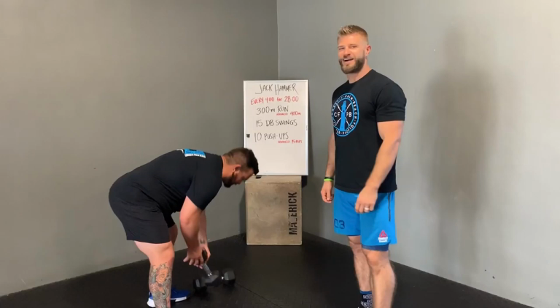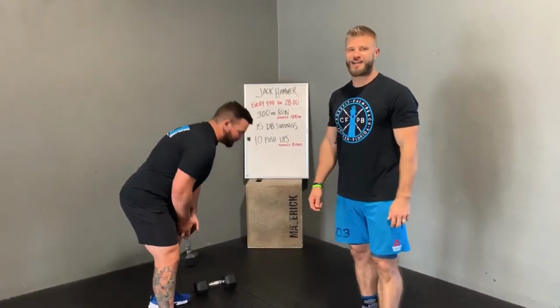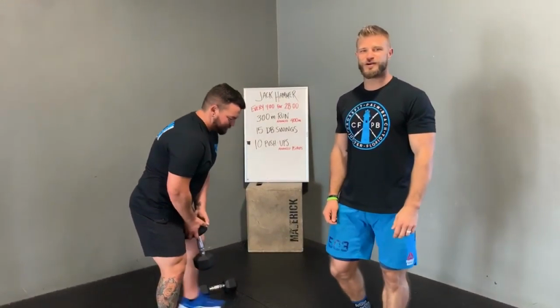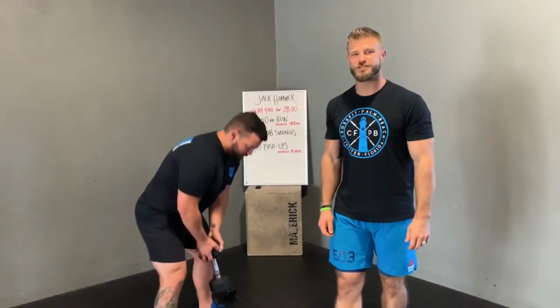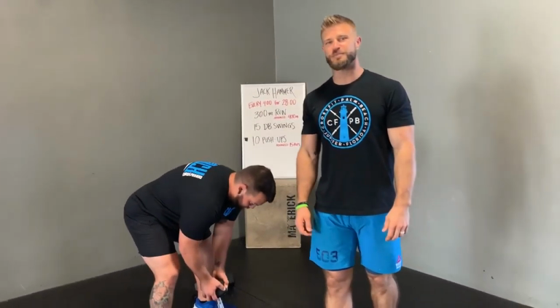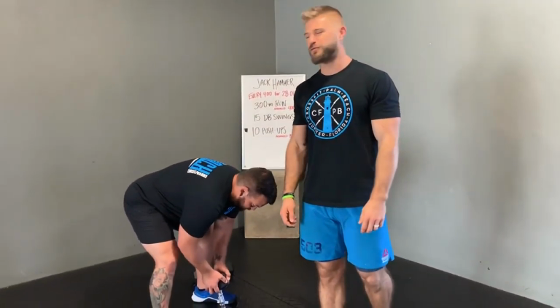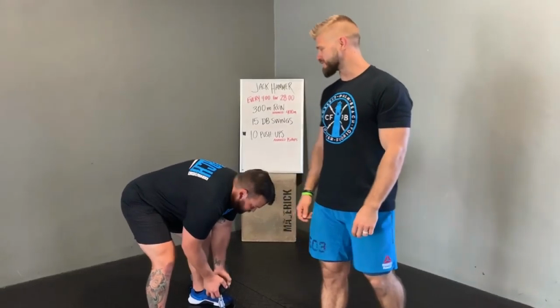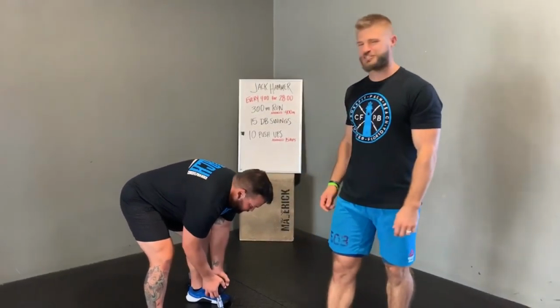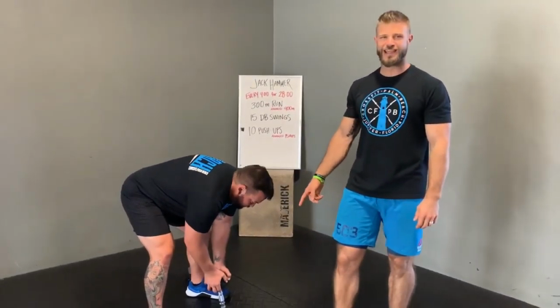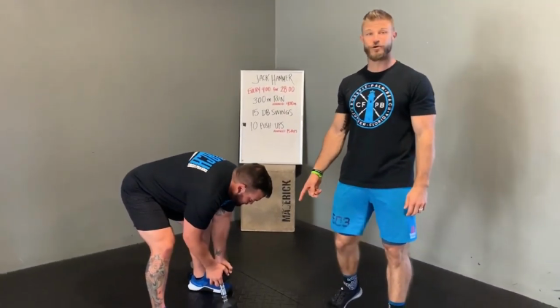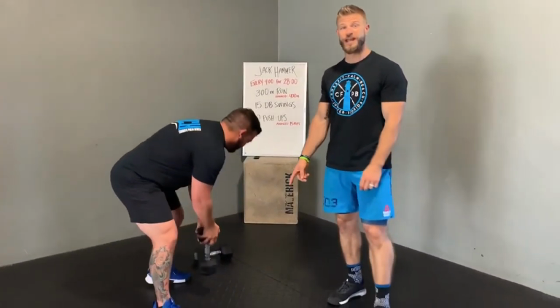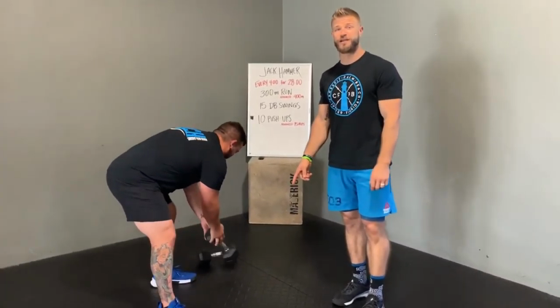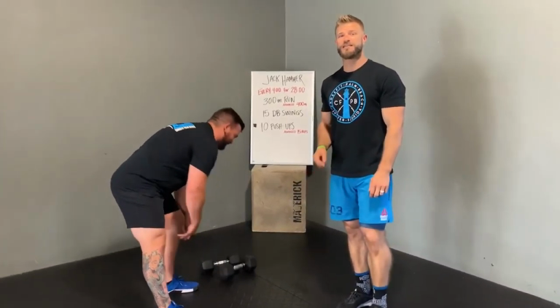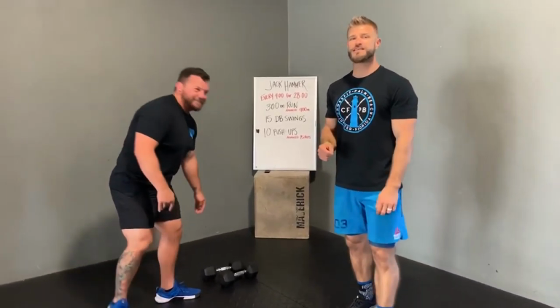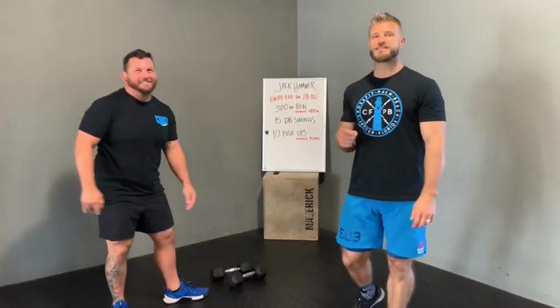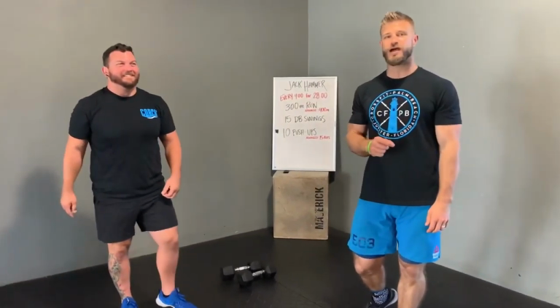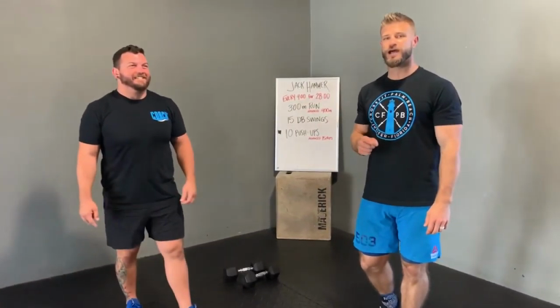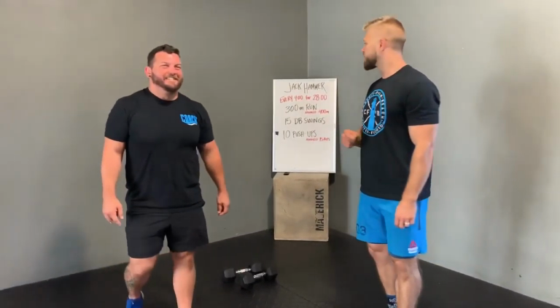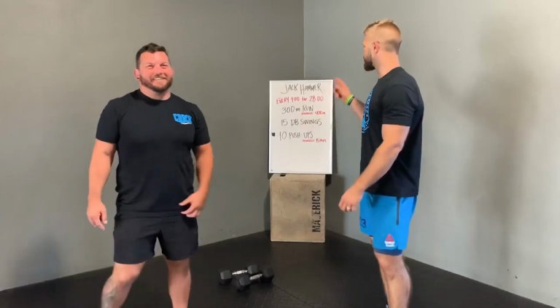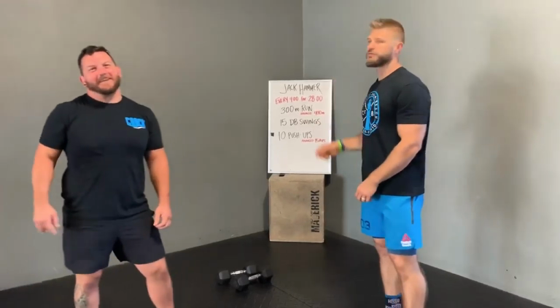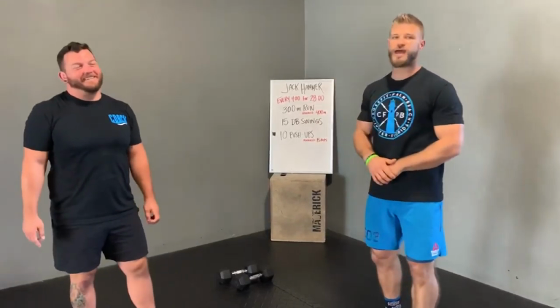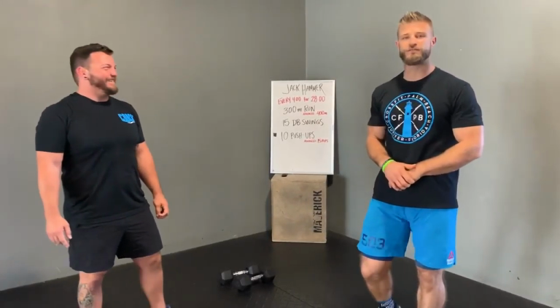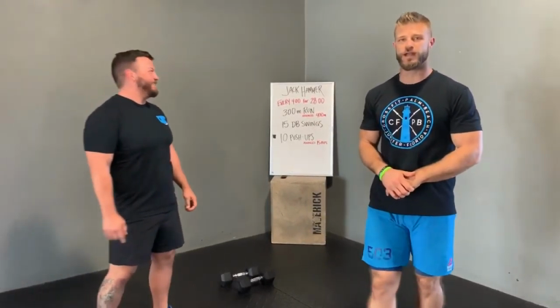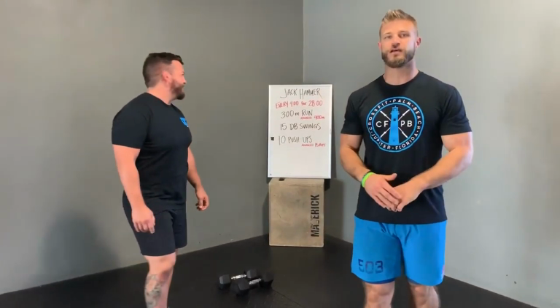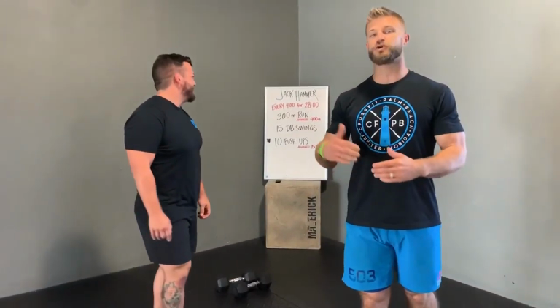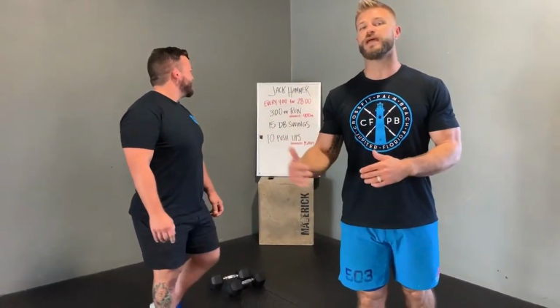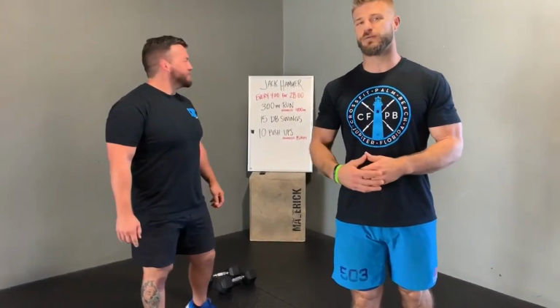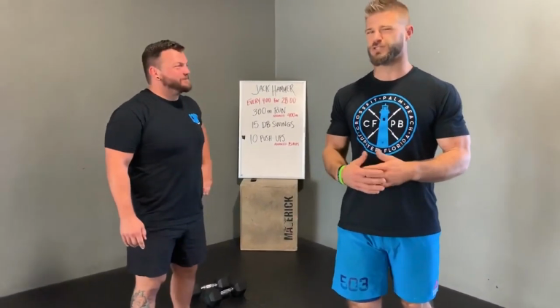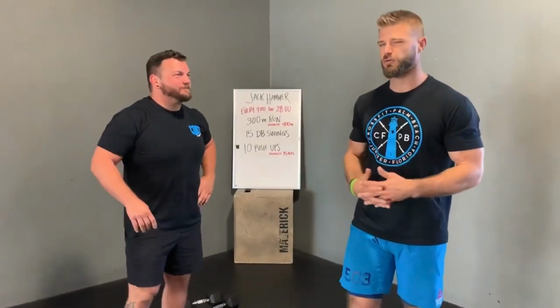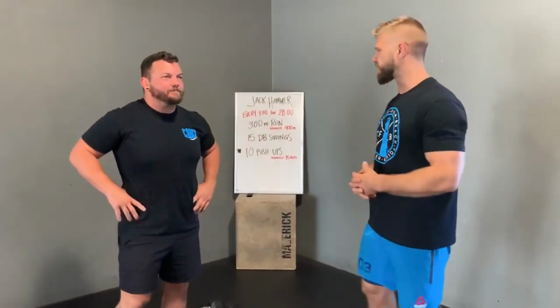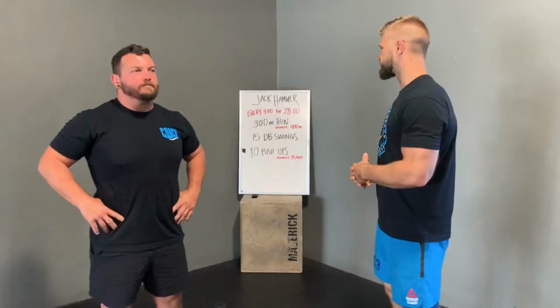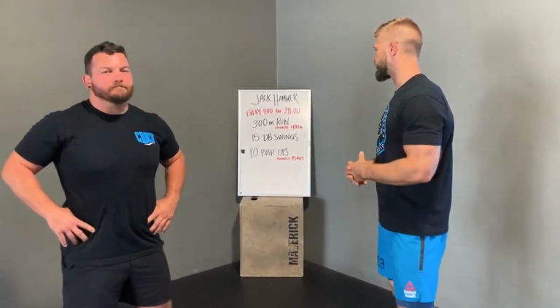All right, guys. Welcome to Beach Fit Remote. Today is Jackhammer — we're going to get after it. This is a seven-round workout. We're going to complete a round every four minutes for 28 total minutes. It's a longer workout again this week.